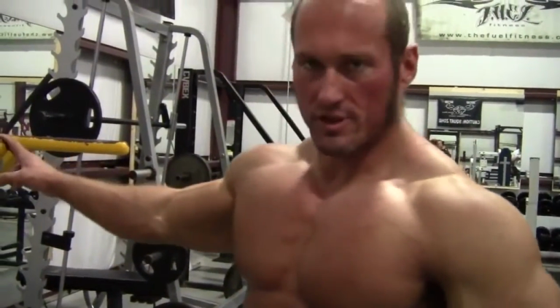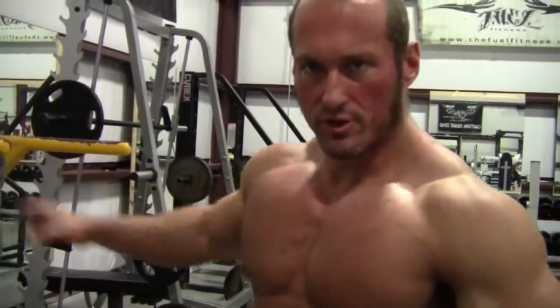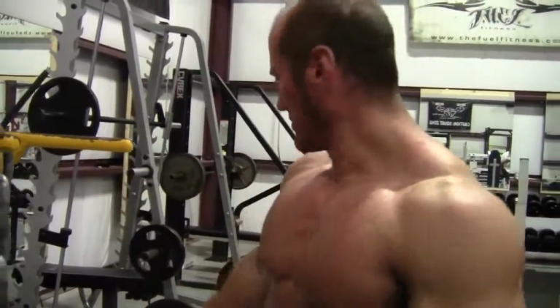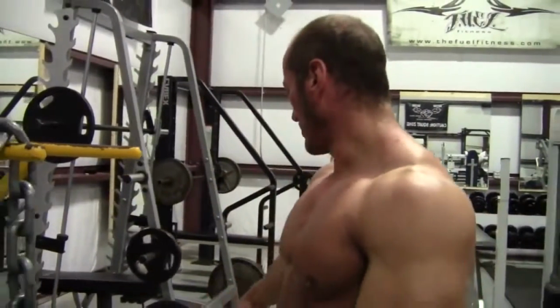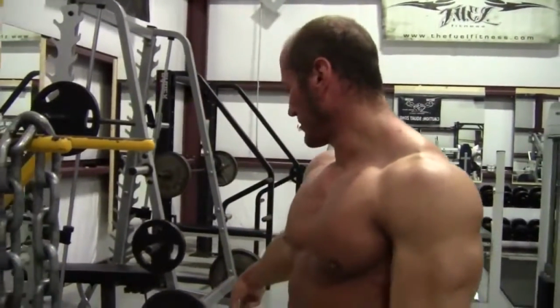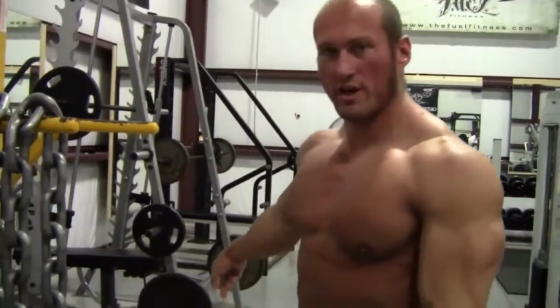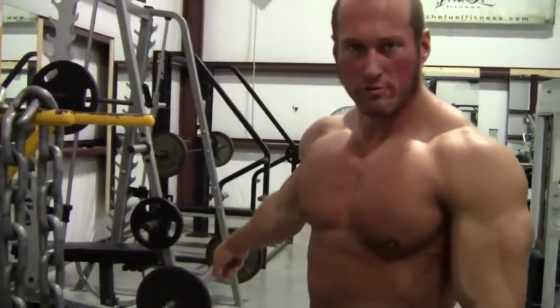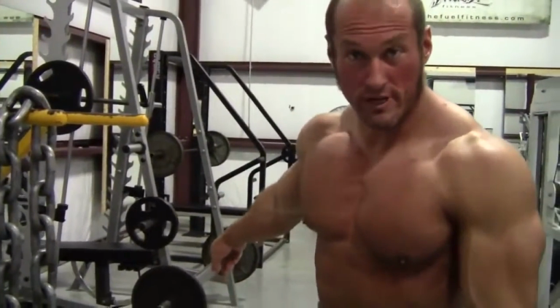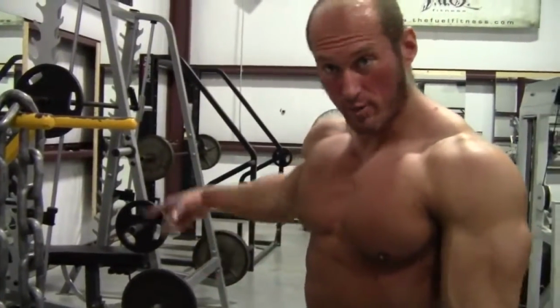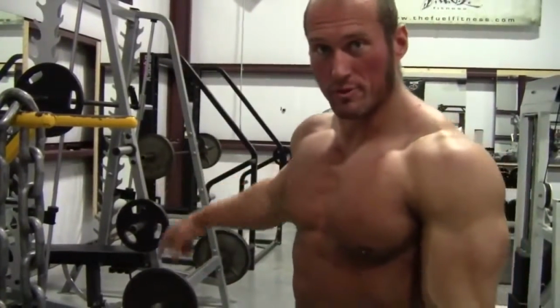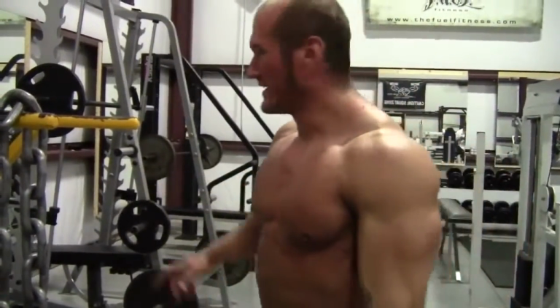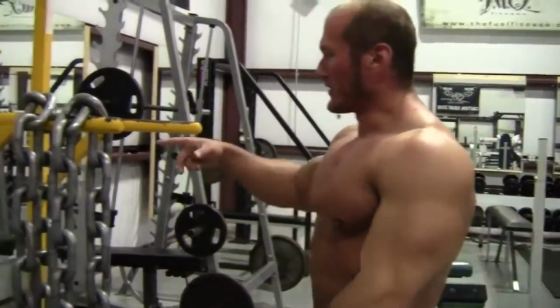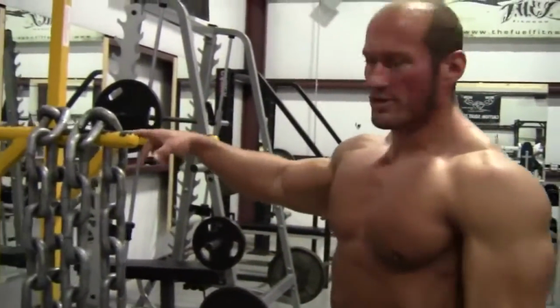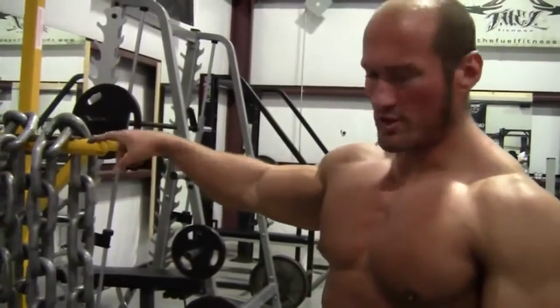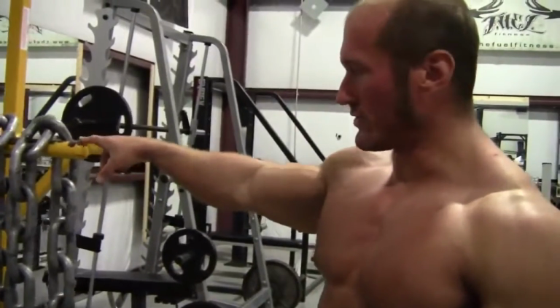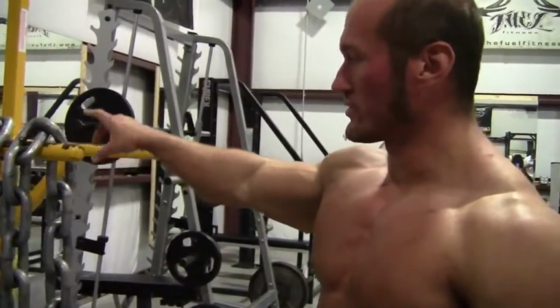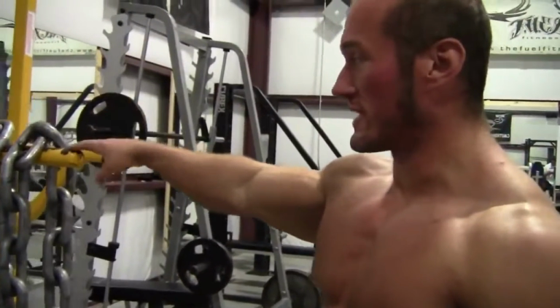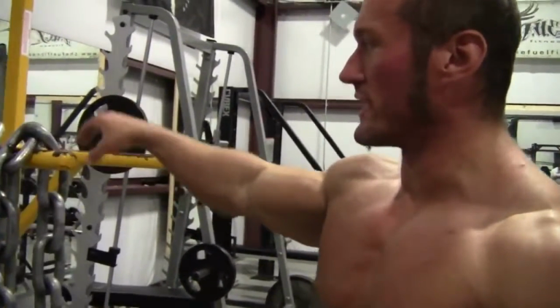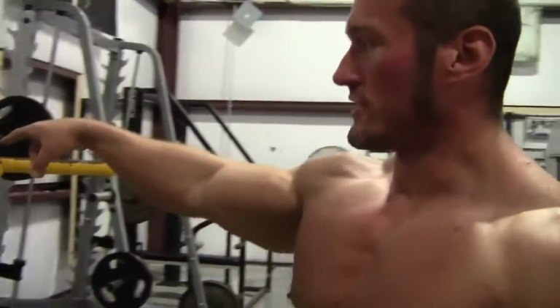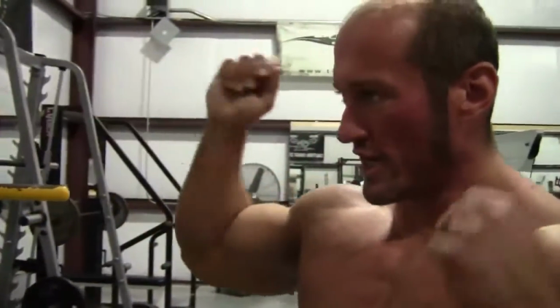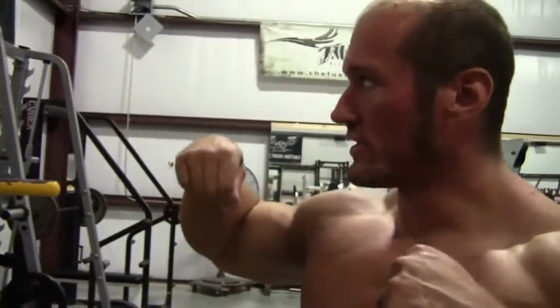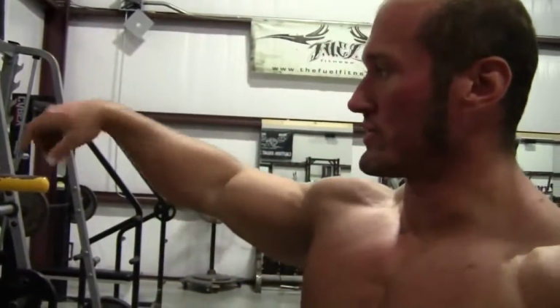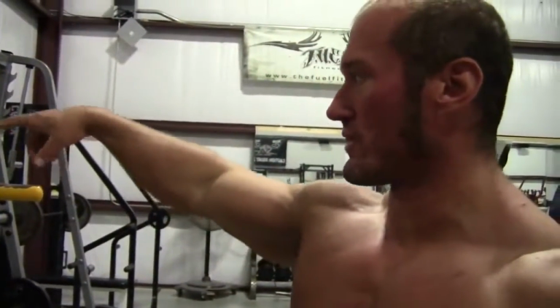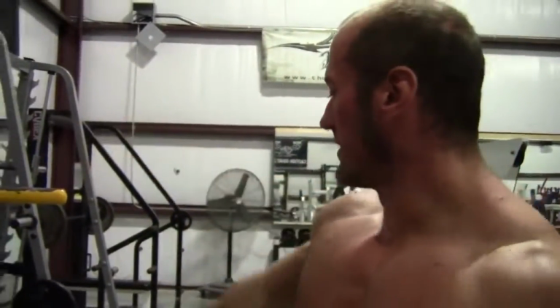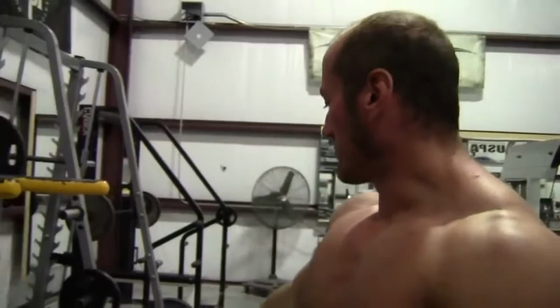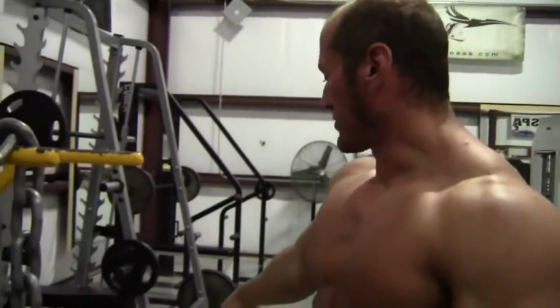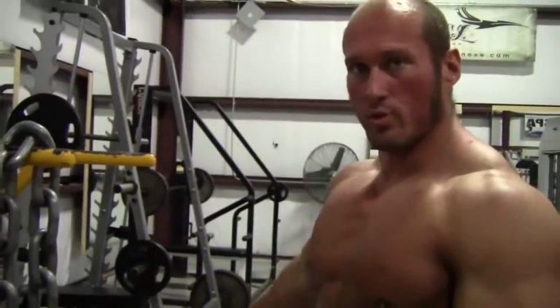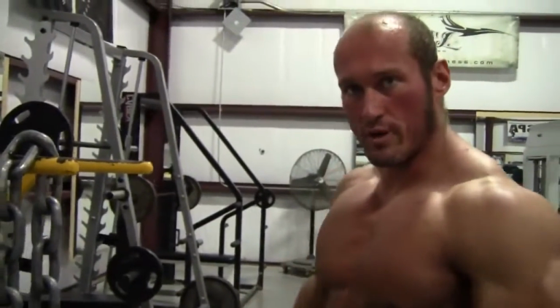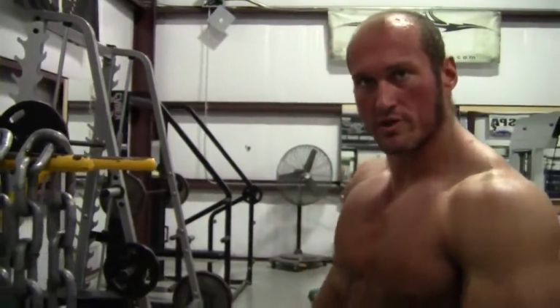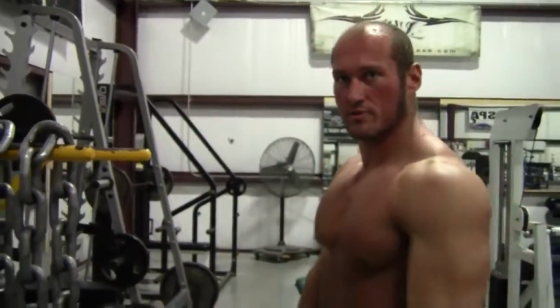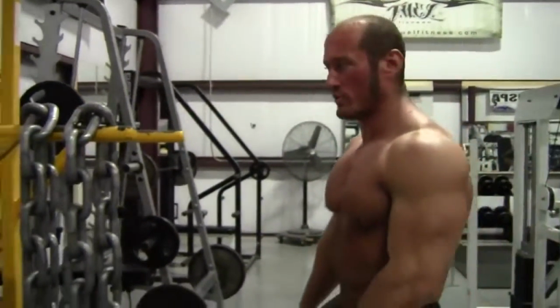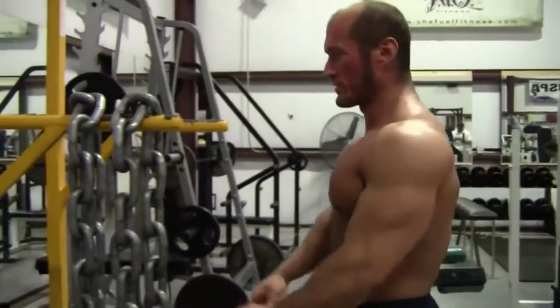Do the dips — you can do them with the weight around the waist. The way I do the dips is with the chains for resistance around the neck. The pull-ups I'm going to do with the weight around the waist. There's two different ways you can do it.